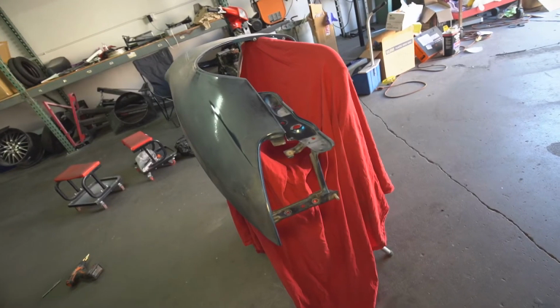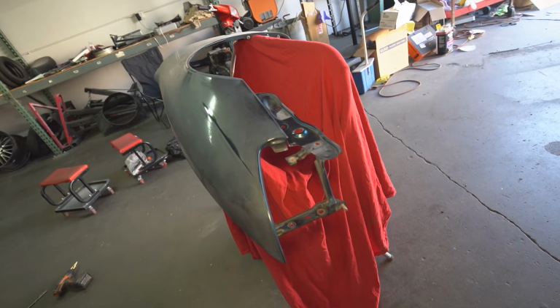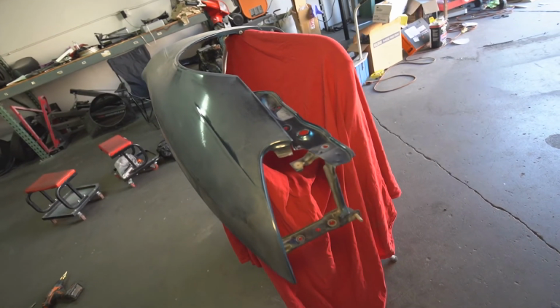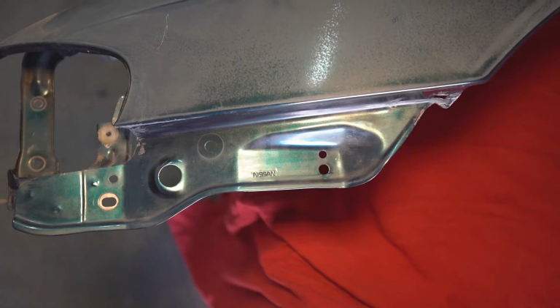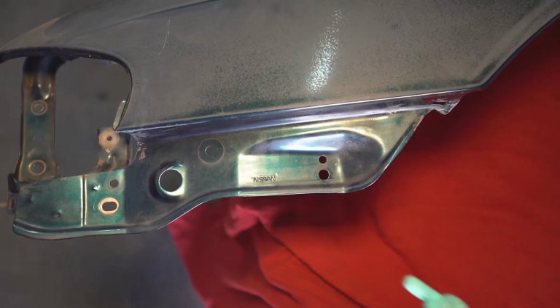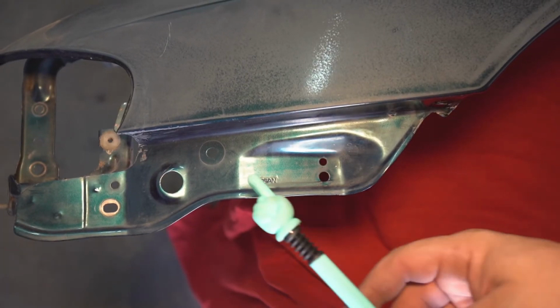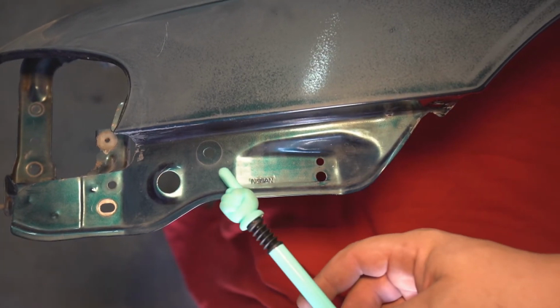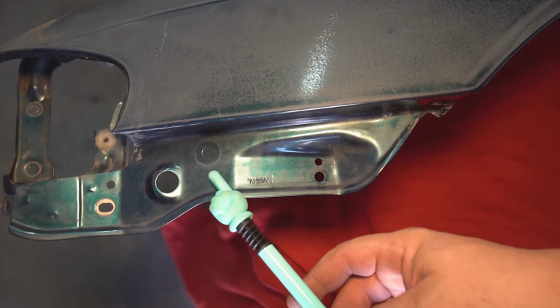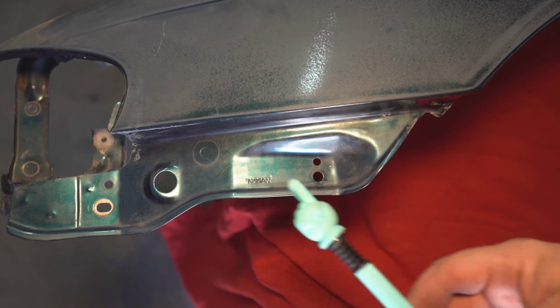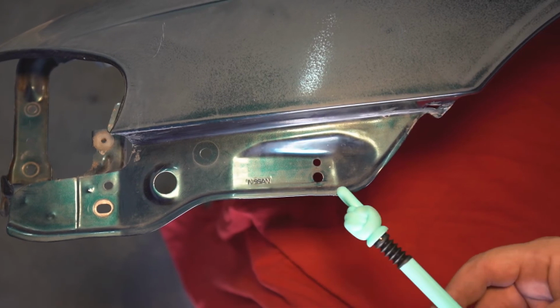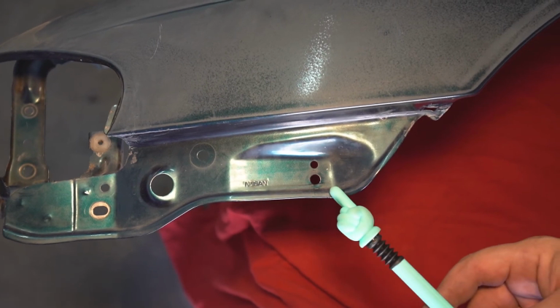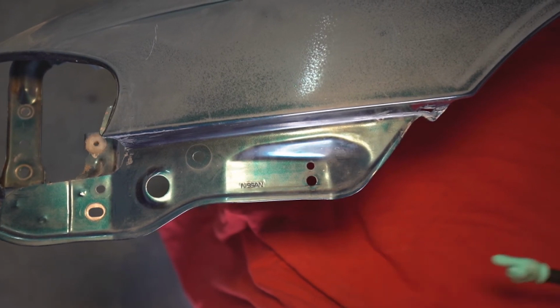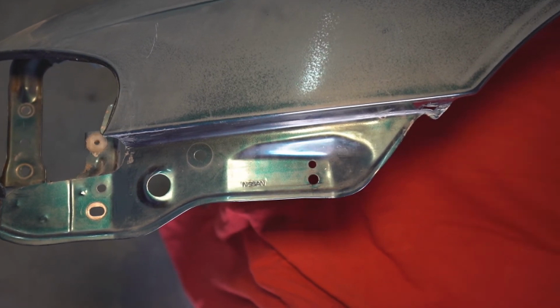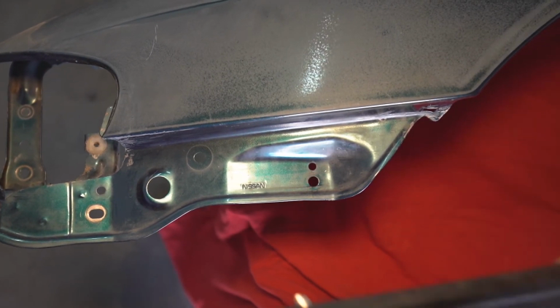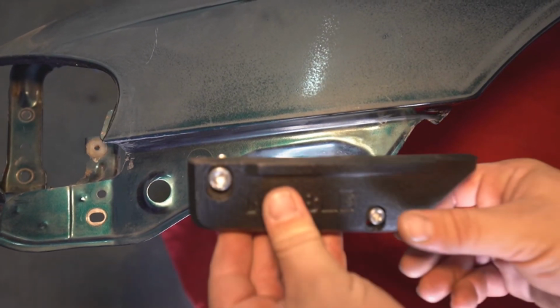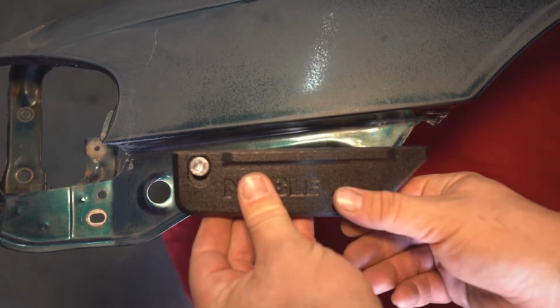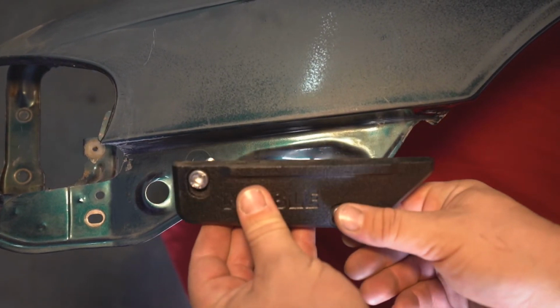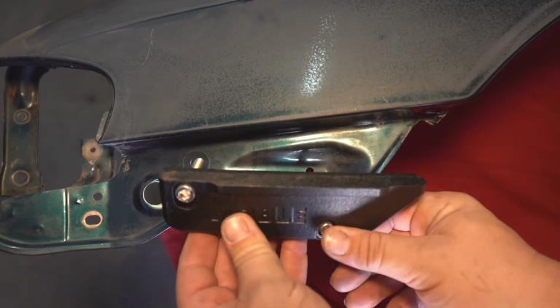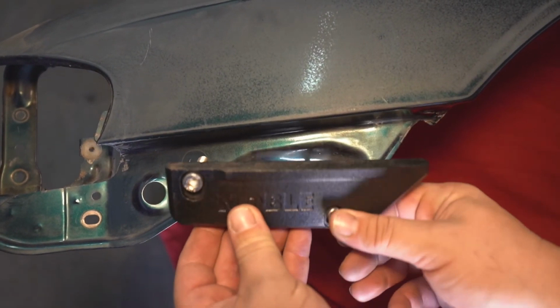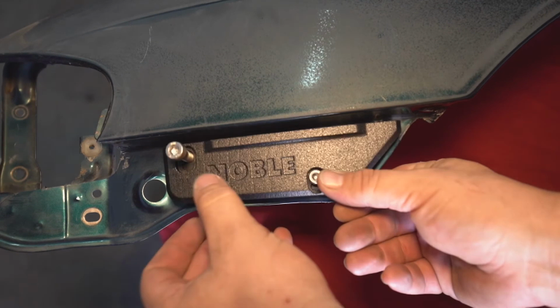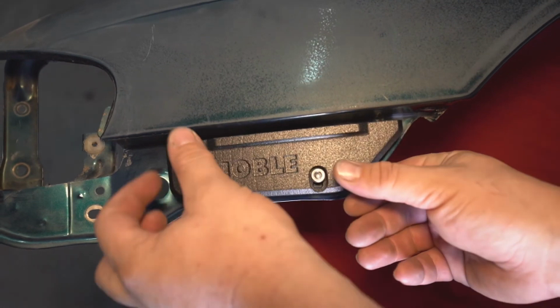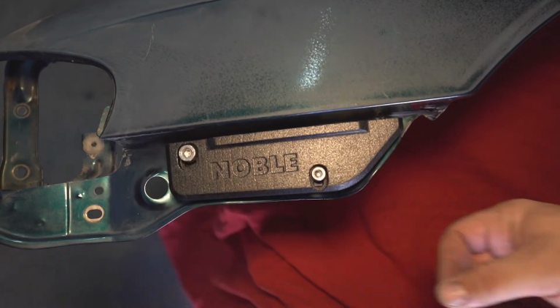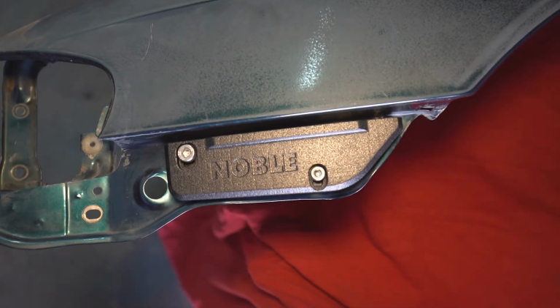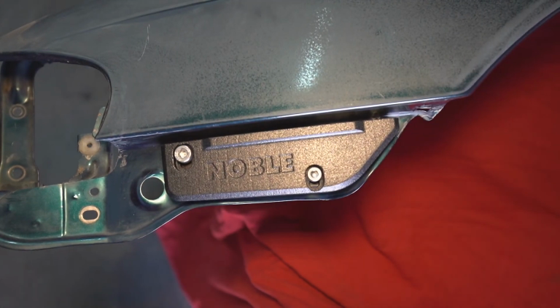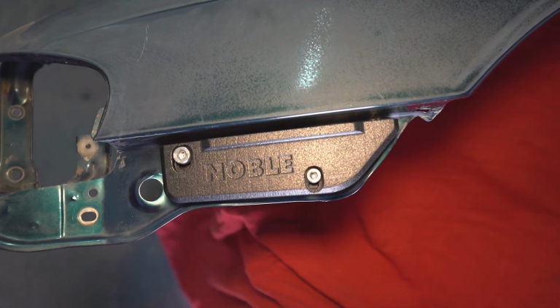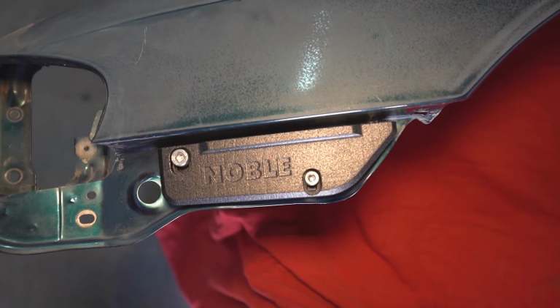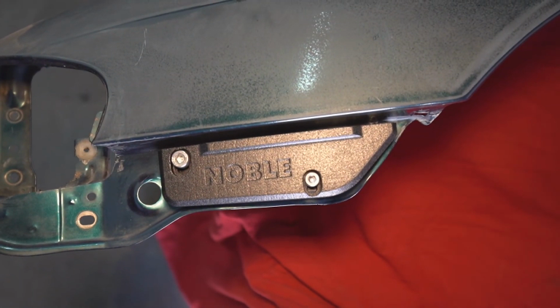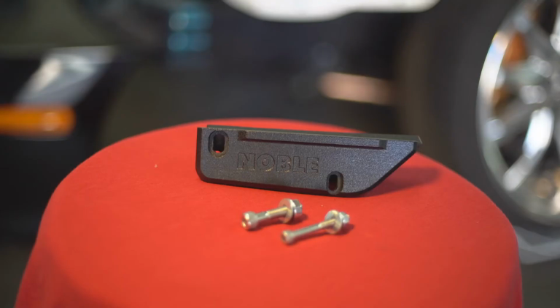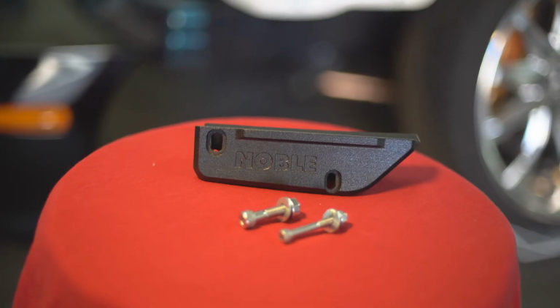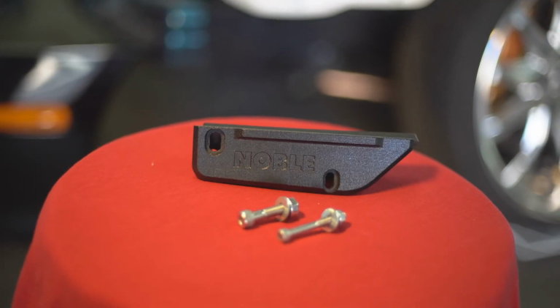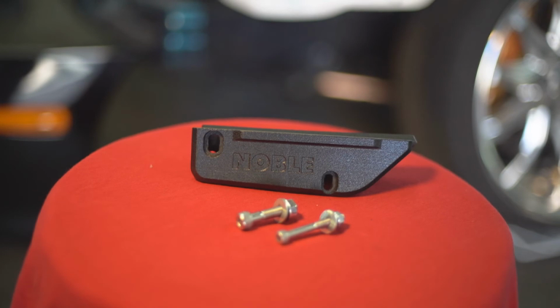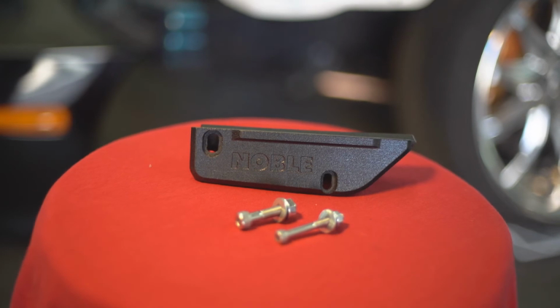For metal fenders it's even easier — no drilling required. Simply use this hole and this hole, take the Bumper Buddy, fit it to the recess portion, and fit the screws through. You're done. Thank you, we hope to hear from you soon.